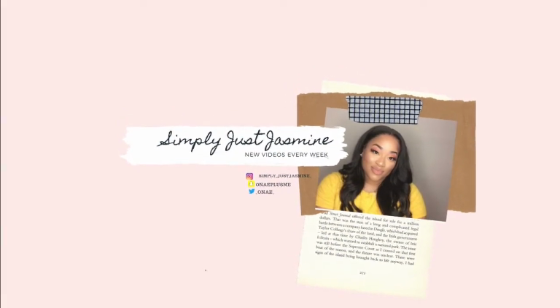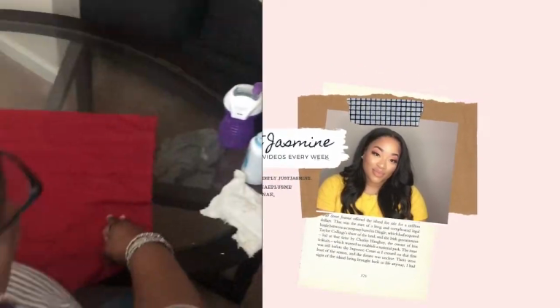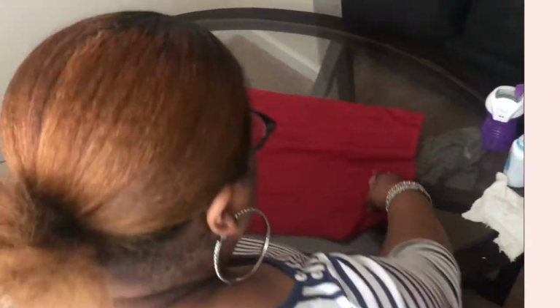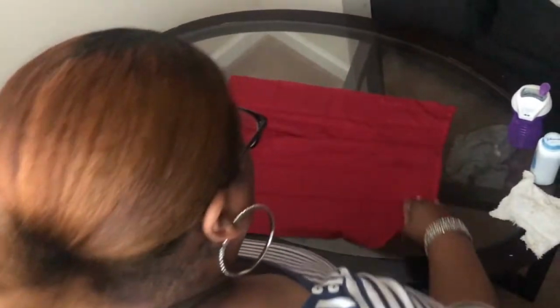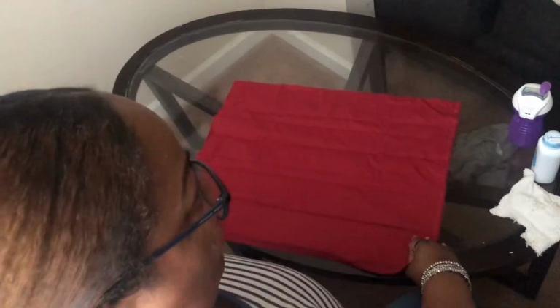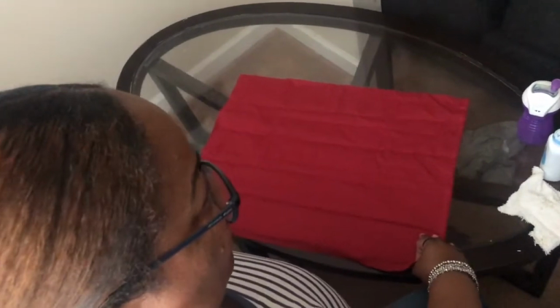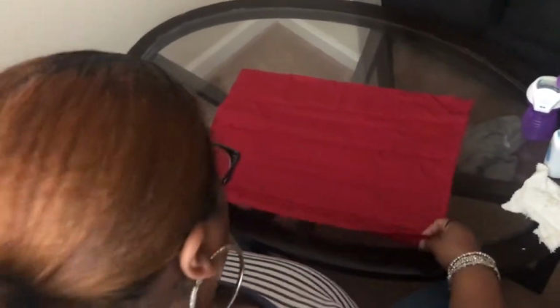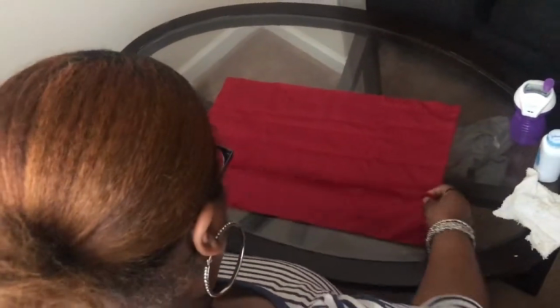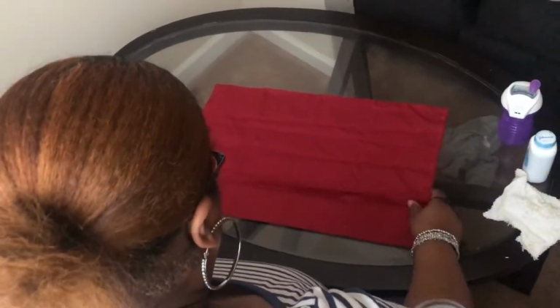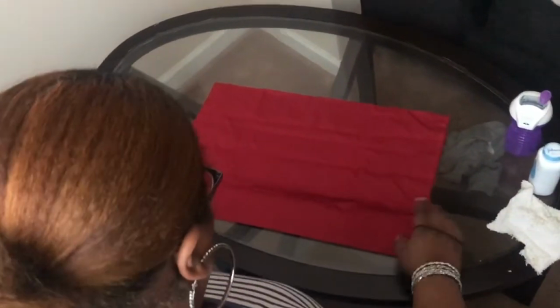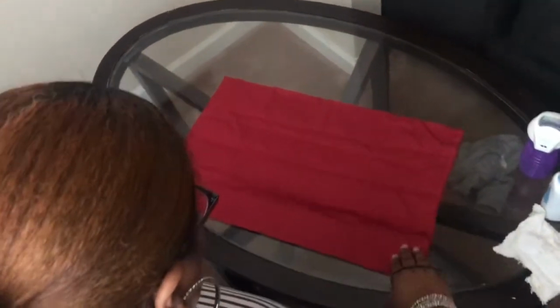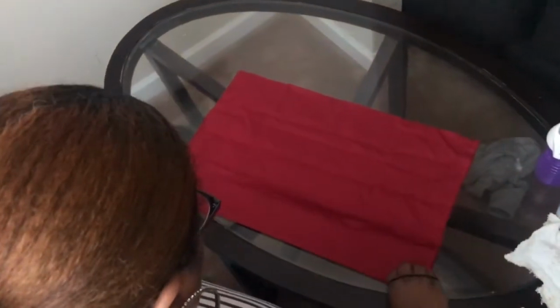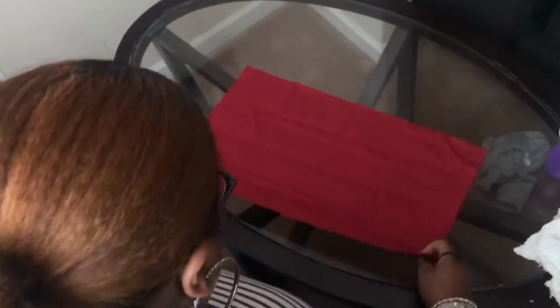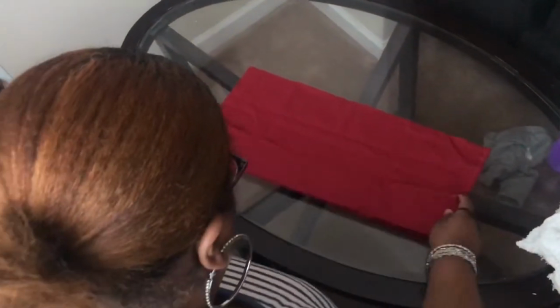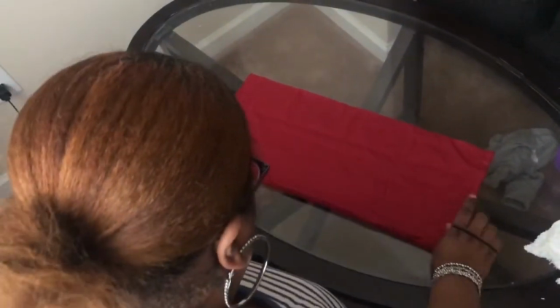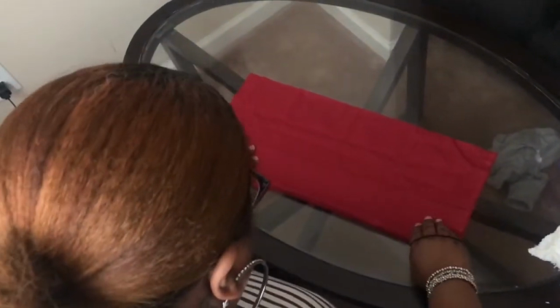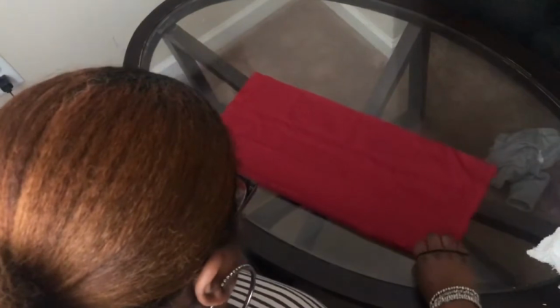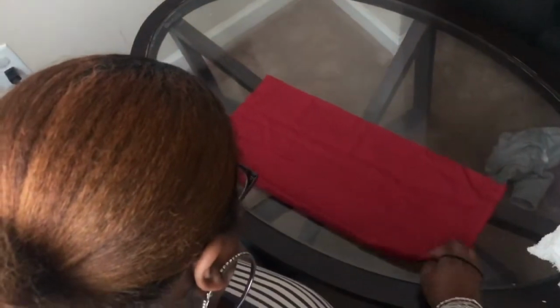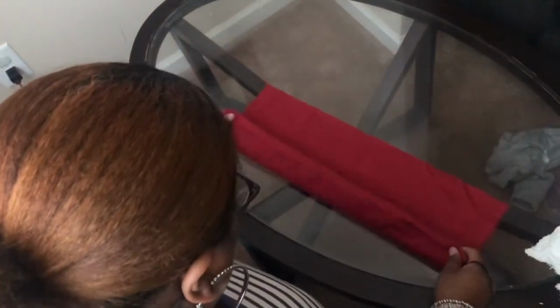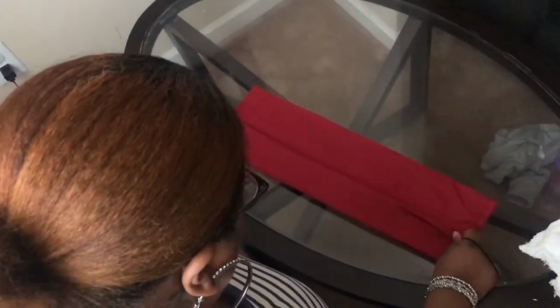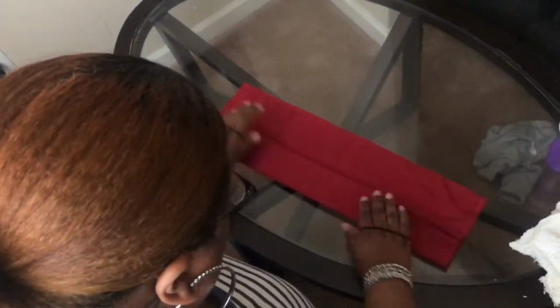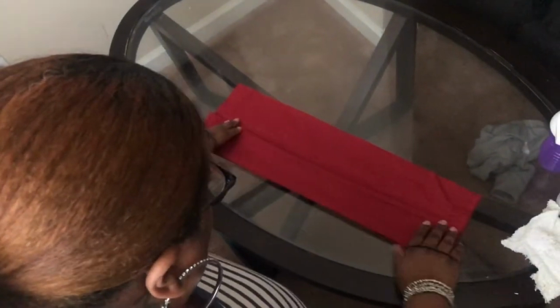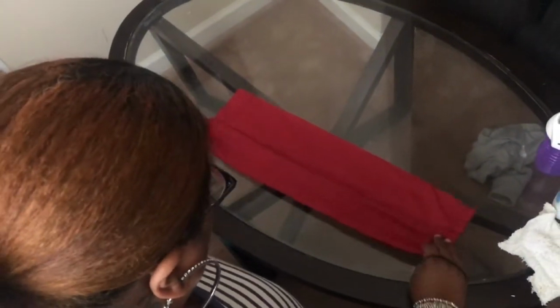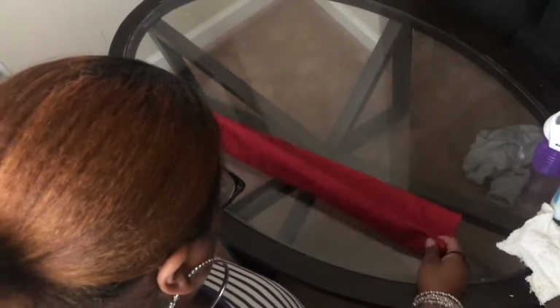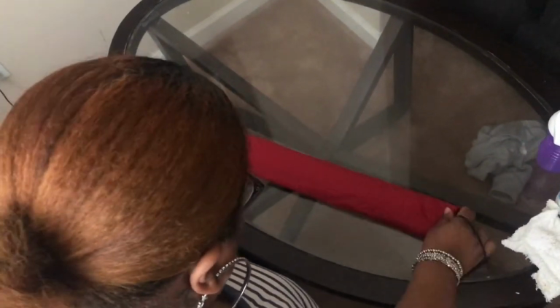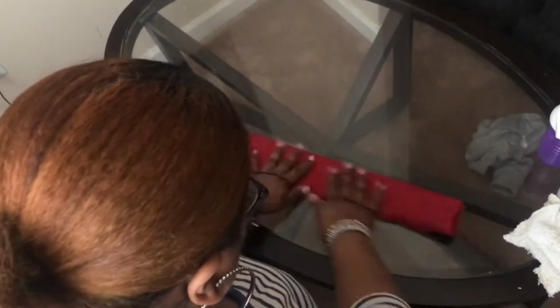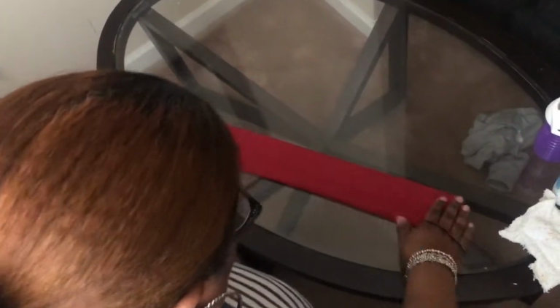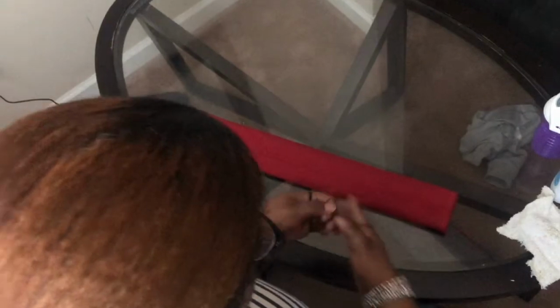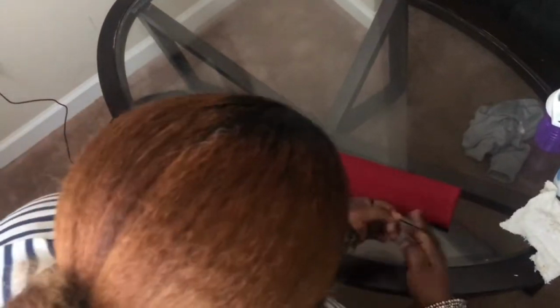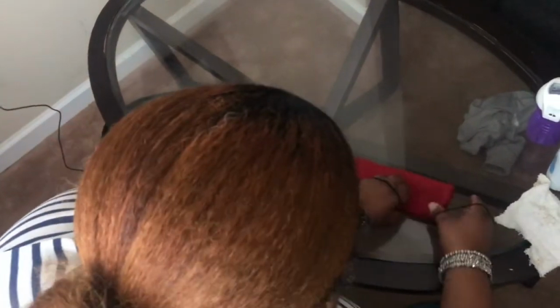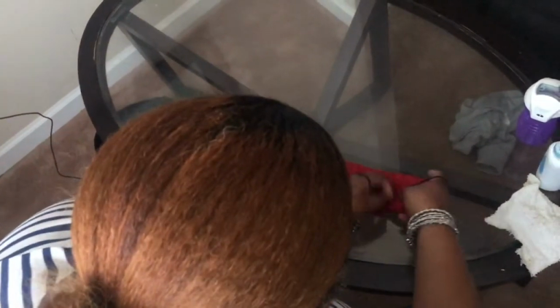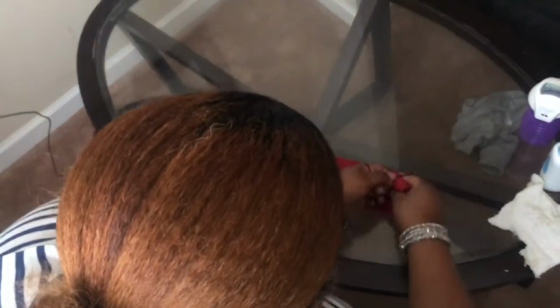My sister's going to show you a quick and simple way how to make a face mask. You're going to get a cloth, lay it flat on the surface, and fold it up until you have completely folded all your material.